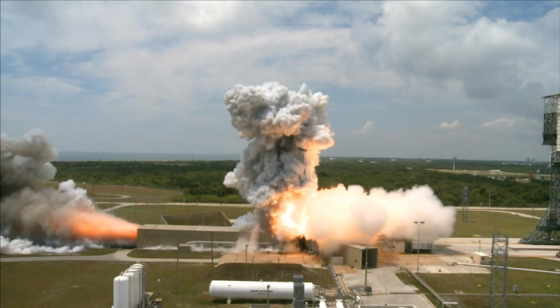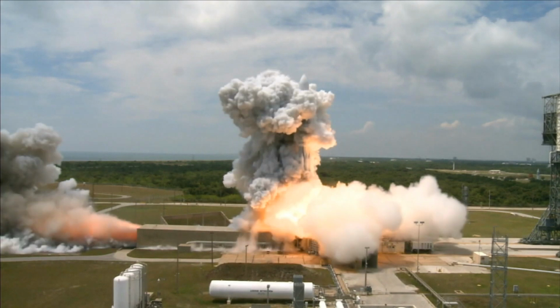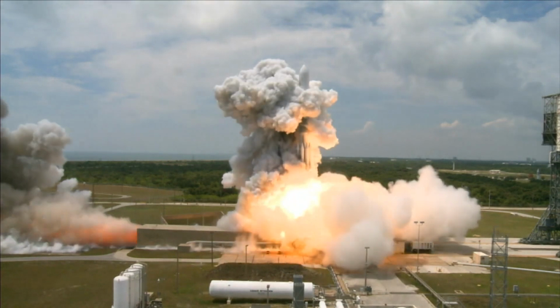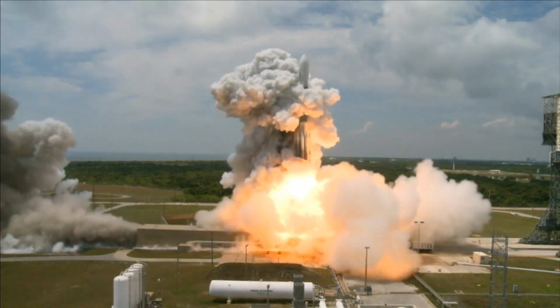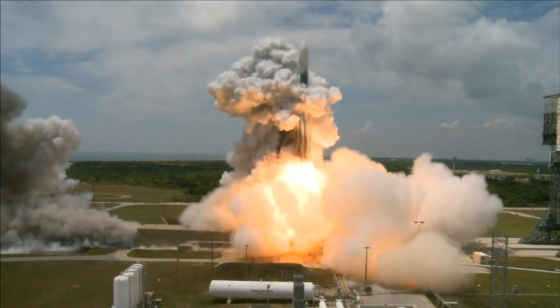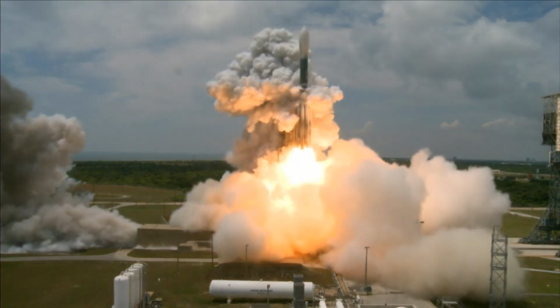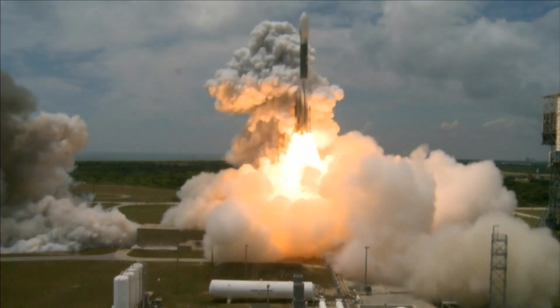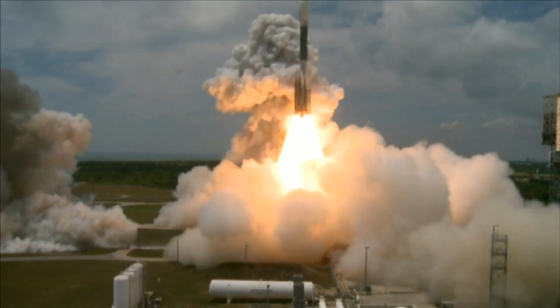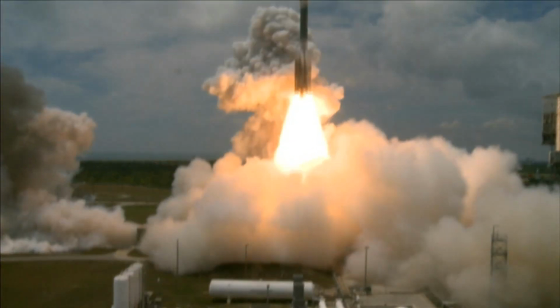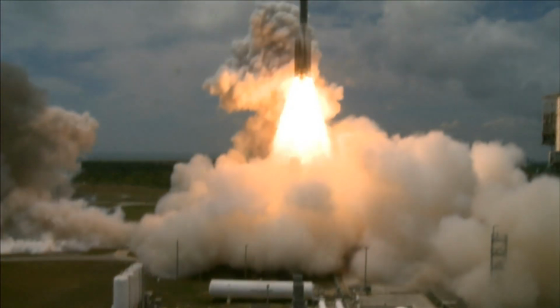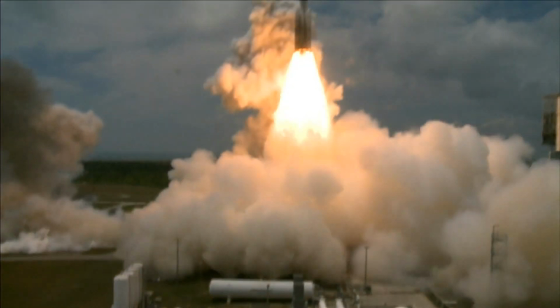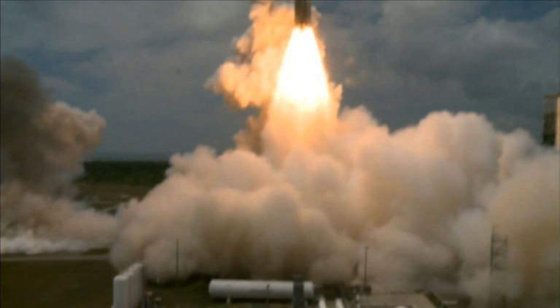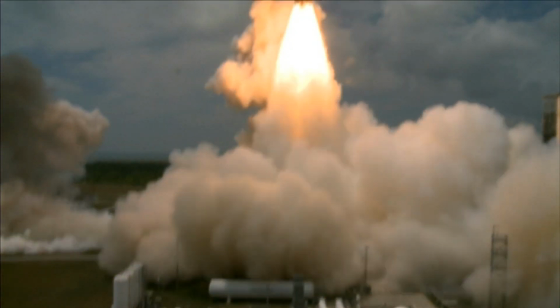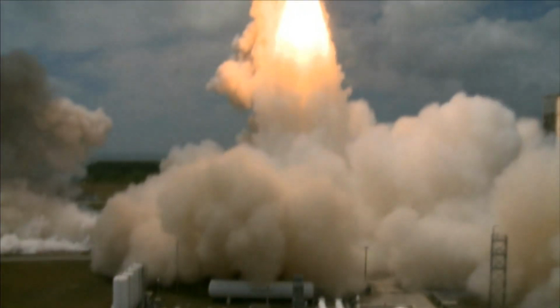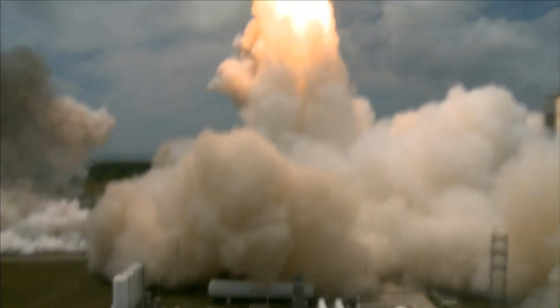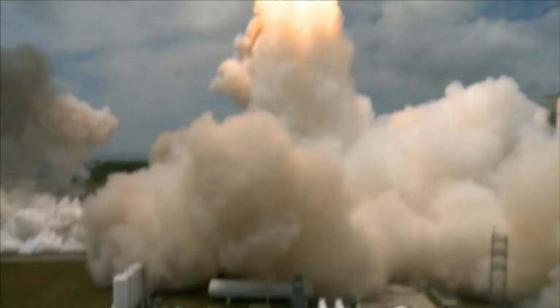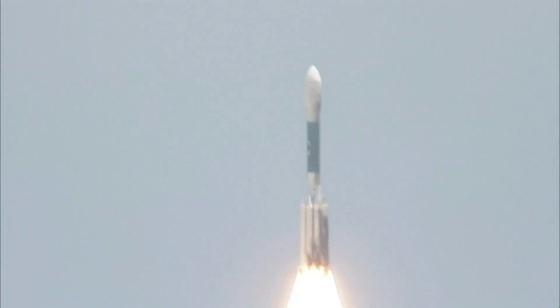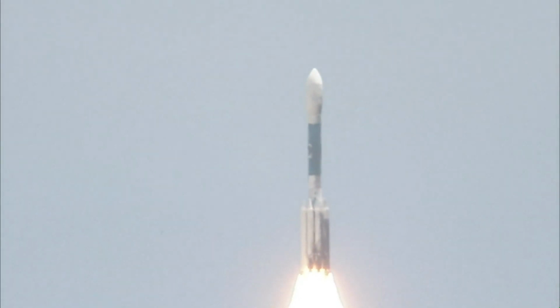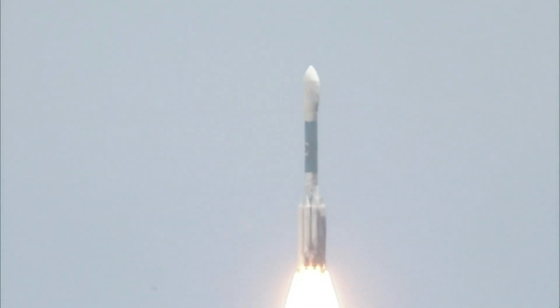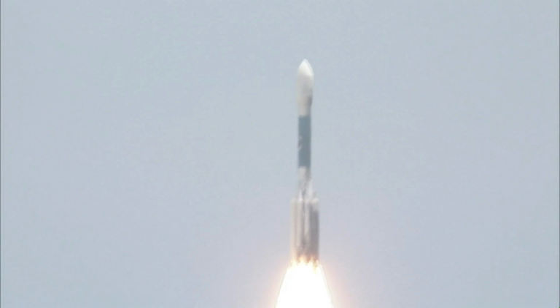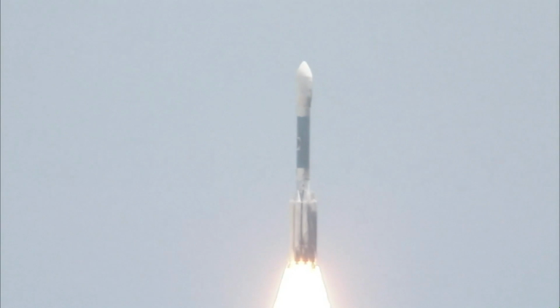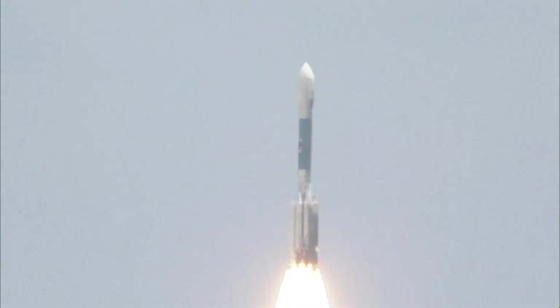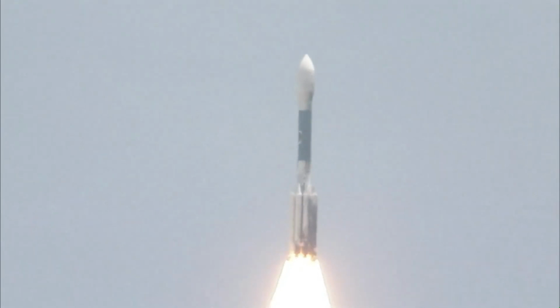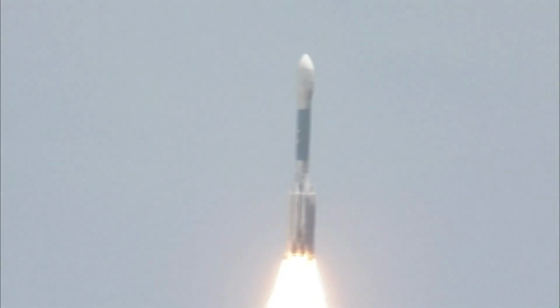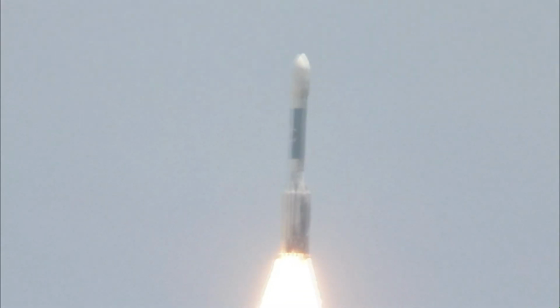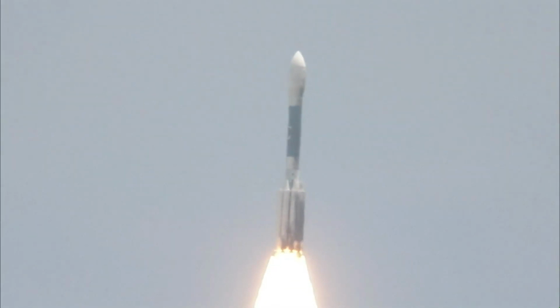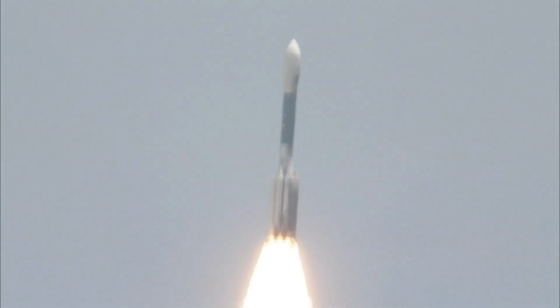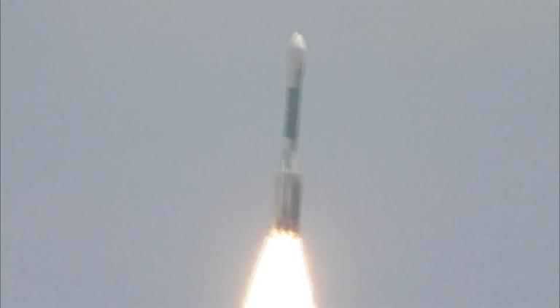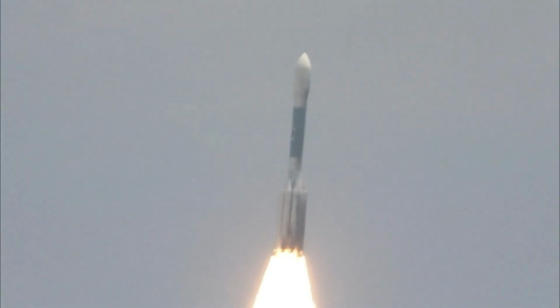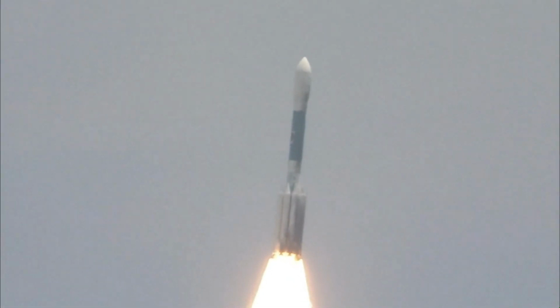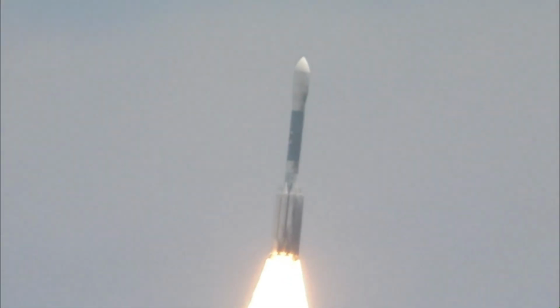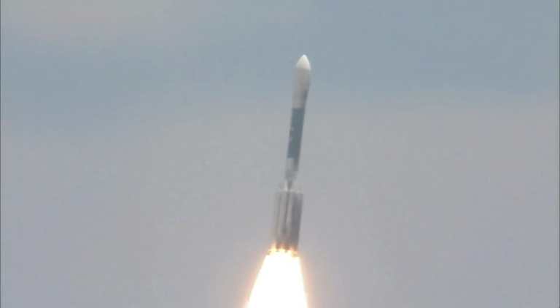Liftoff of the Delta rocket carrying GLAST, a gamma-ray telescope searching for unseen physics in the stars of the galaxy.